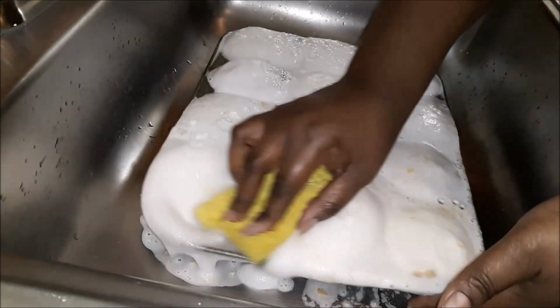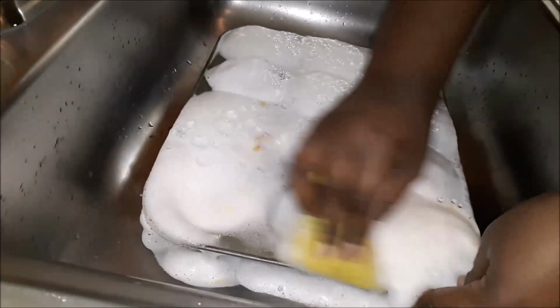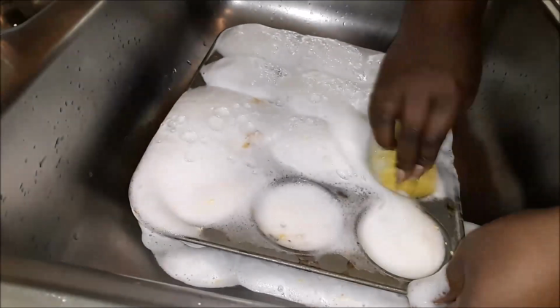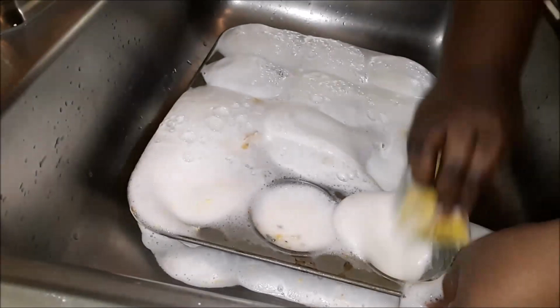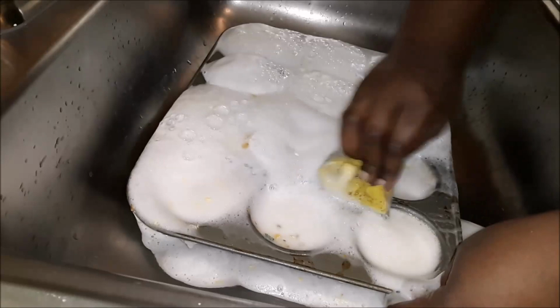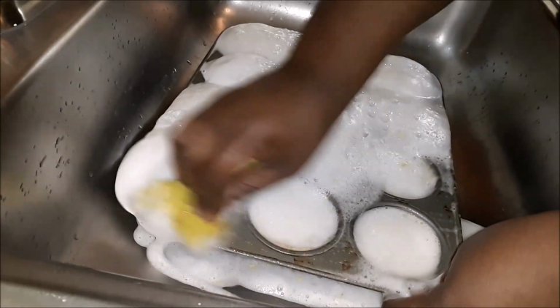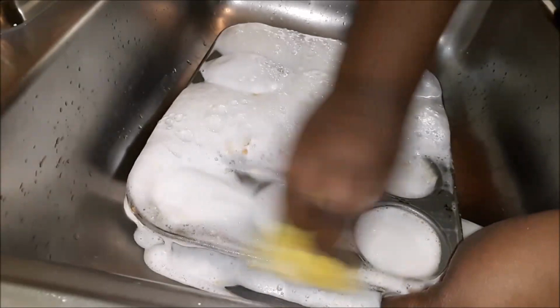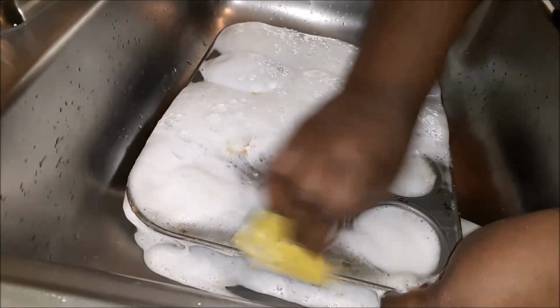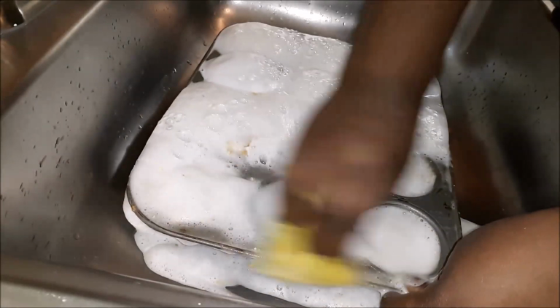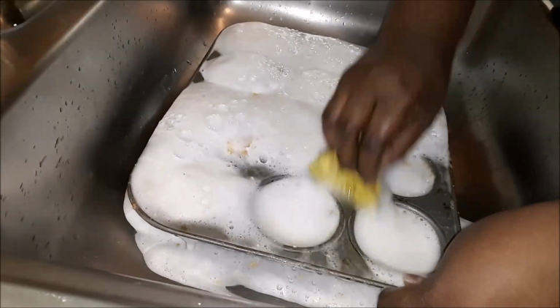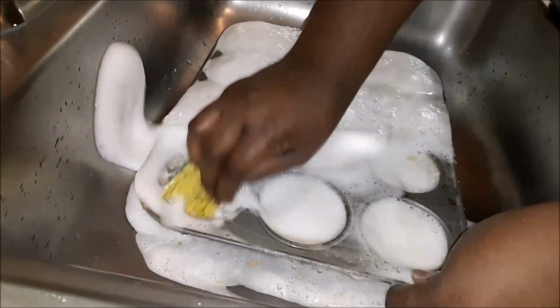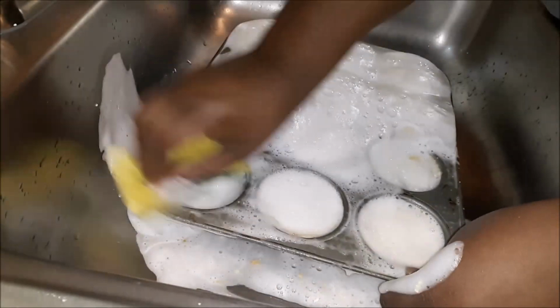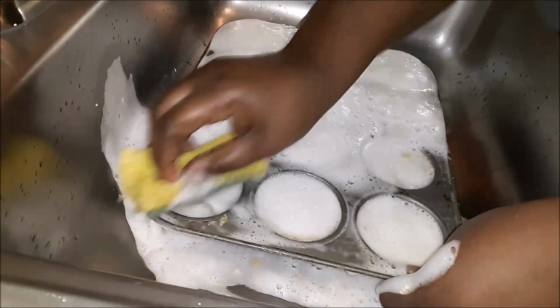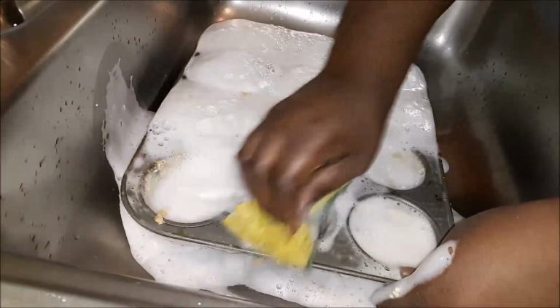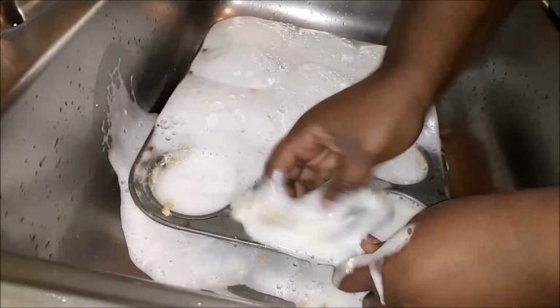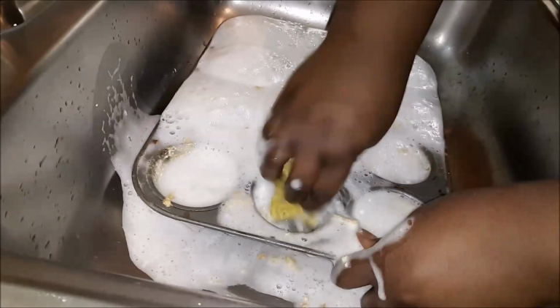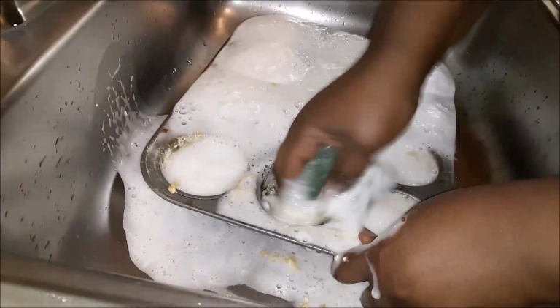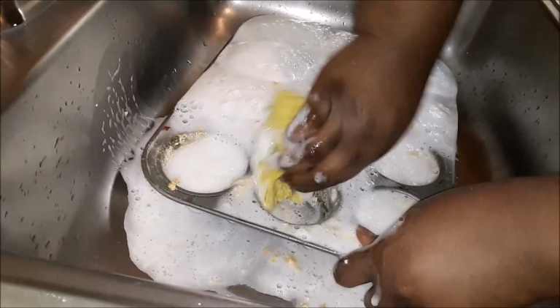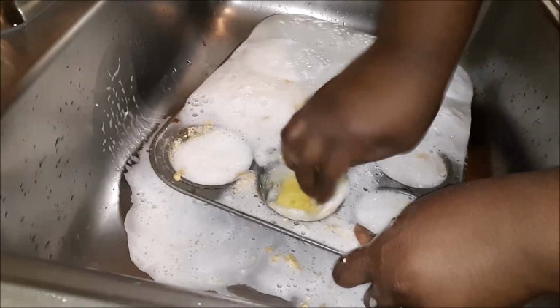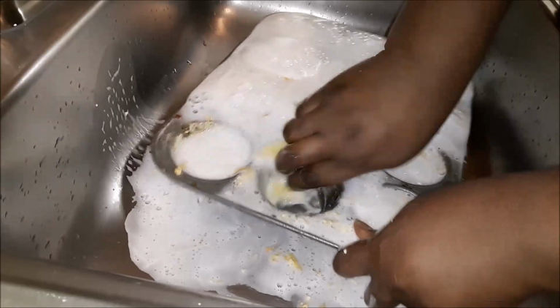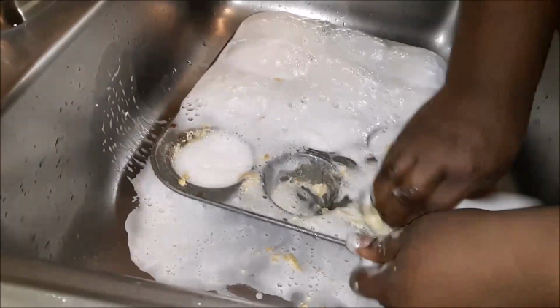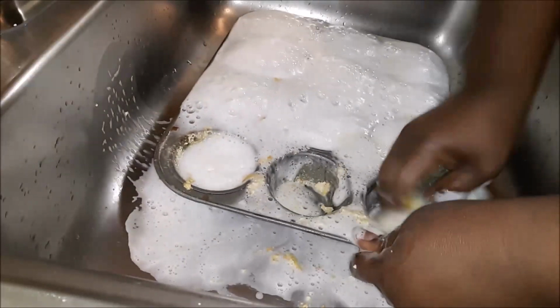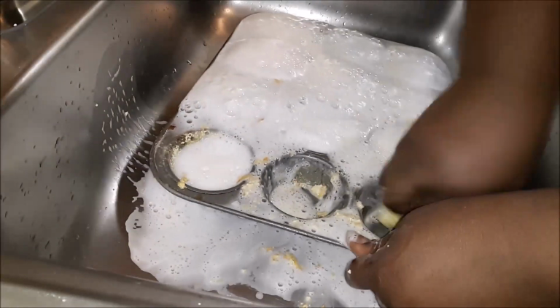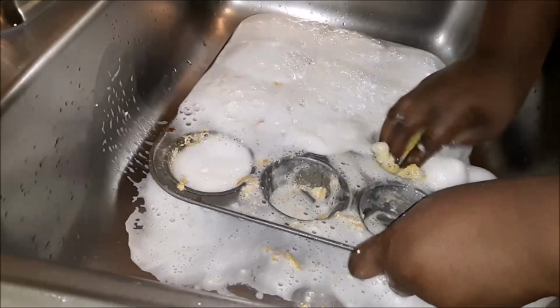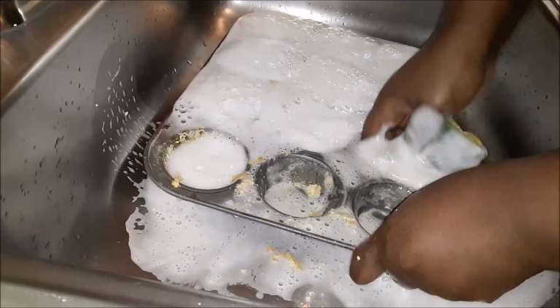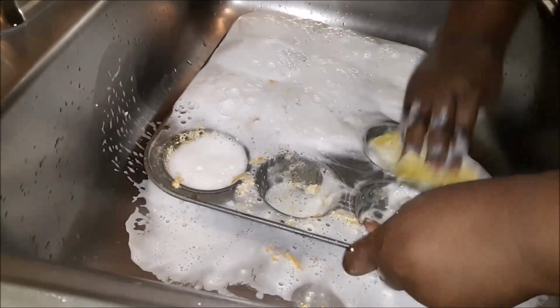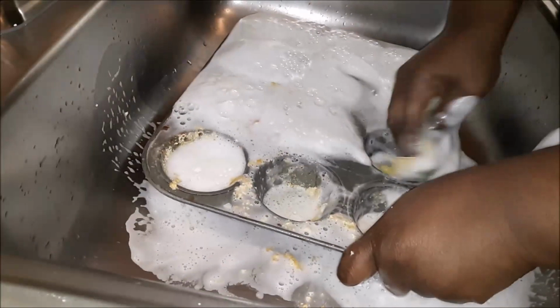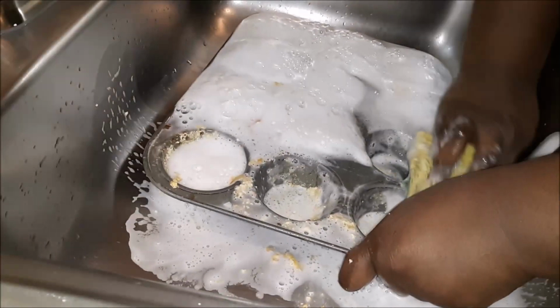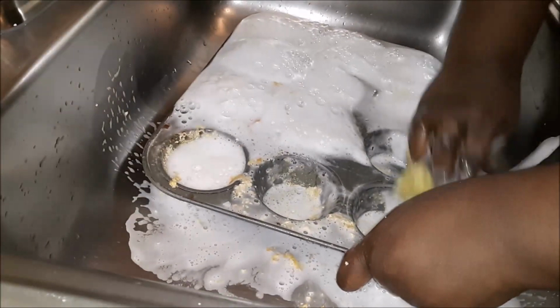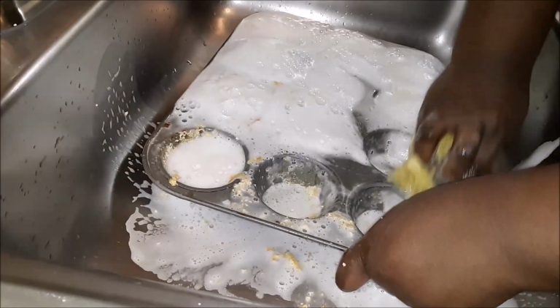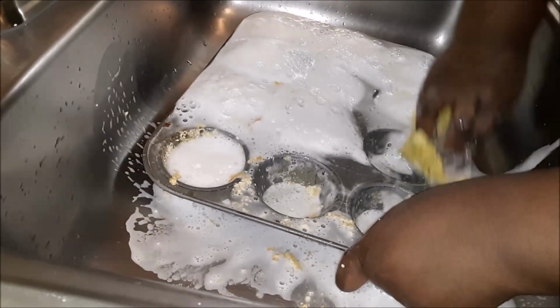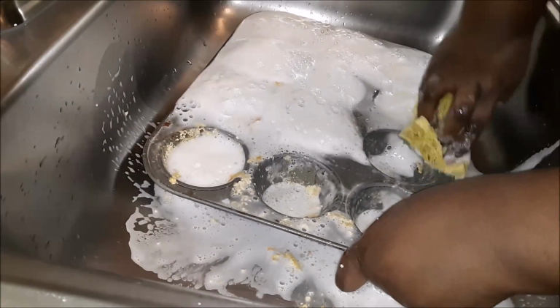Now remember, if you're having trouble with some of the cups — which I did — just add a little bit more vinegar to aid in the process and it comes out perfectly fine.